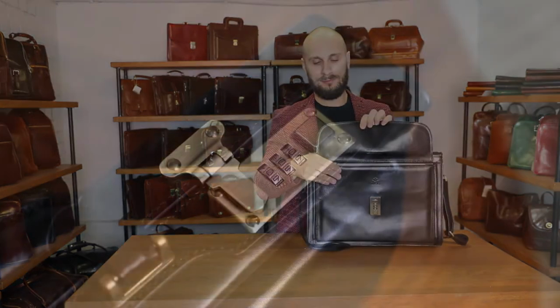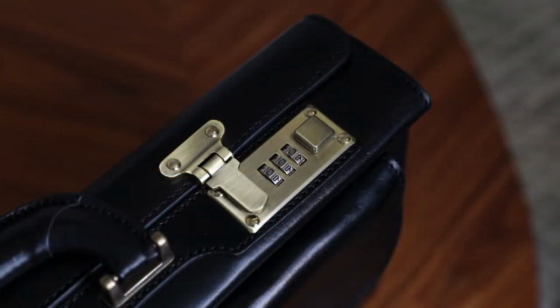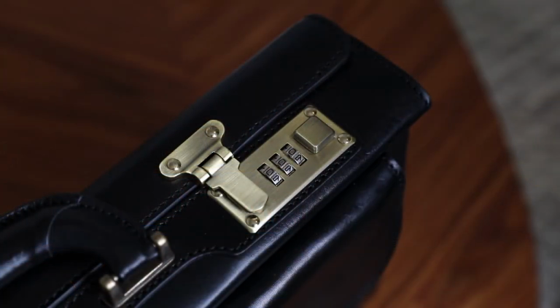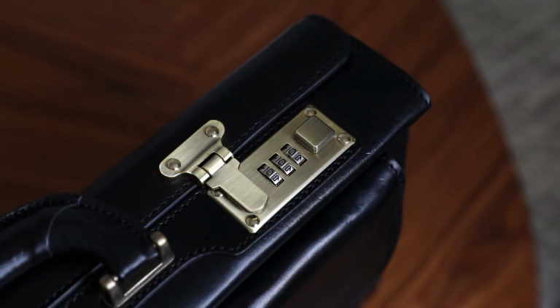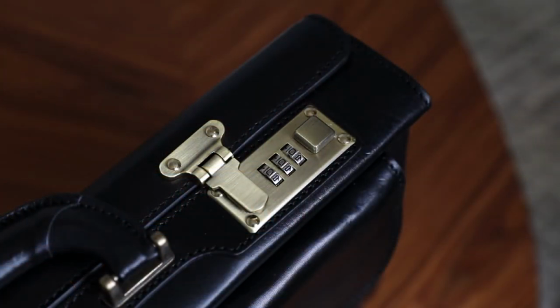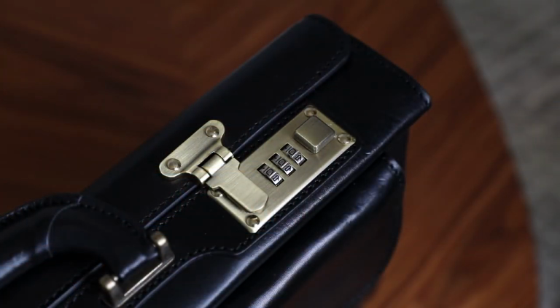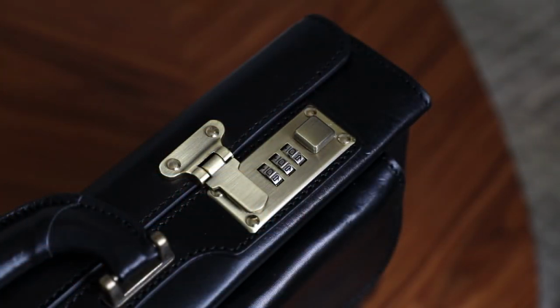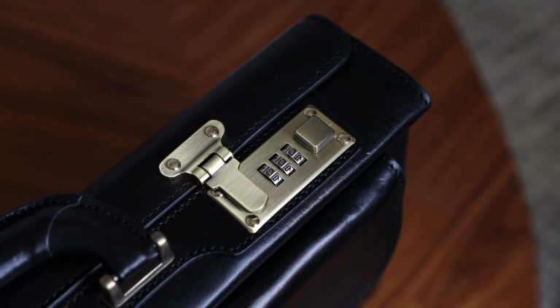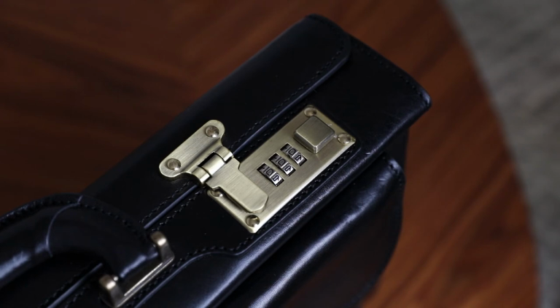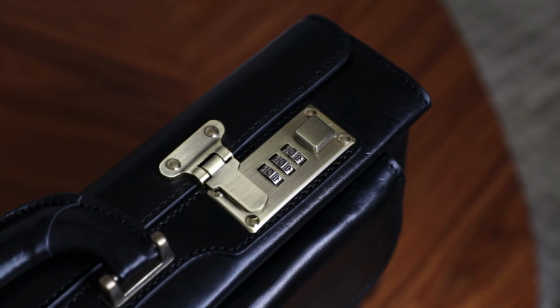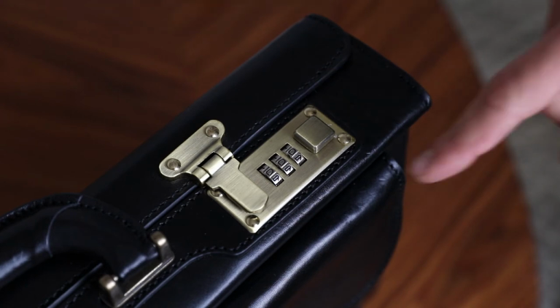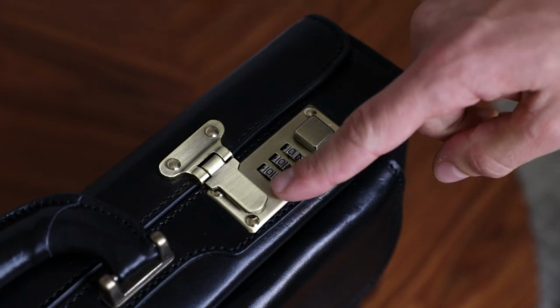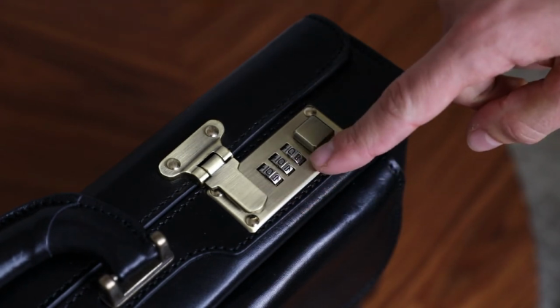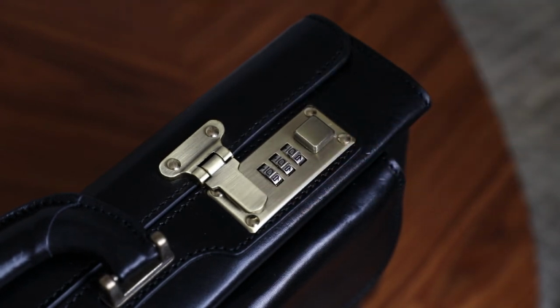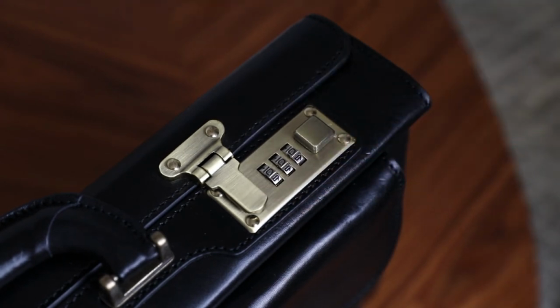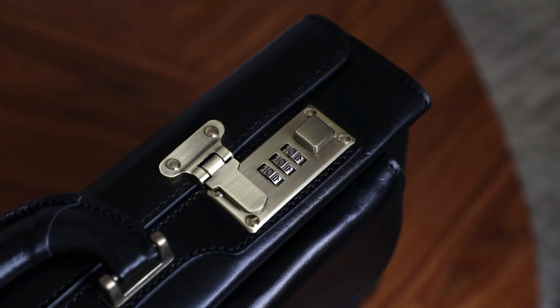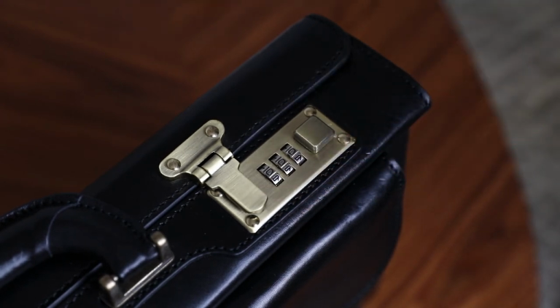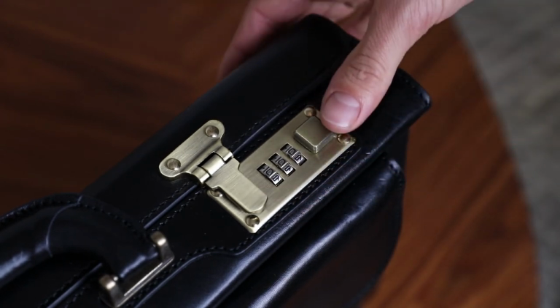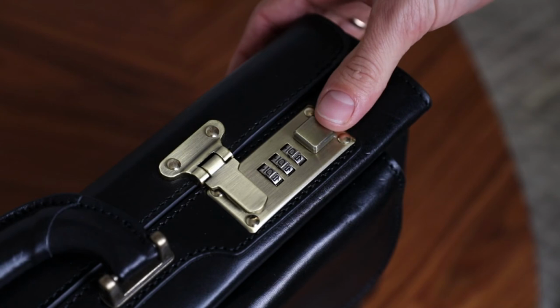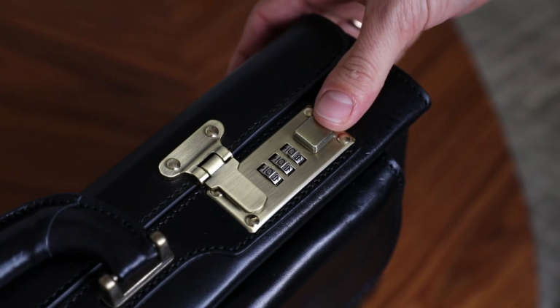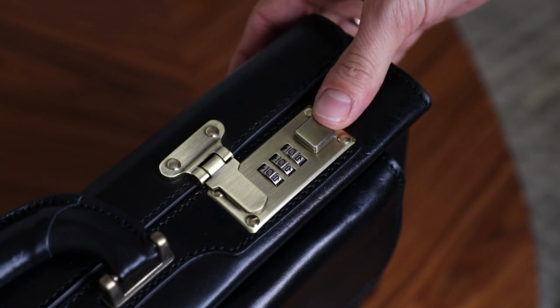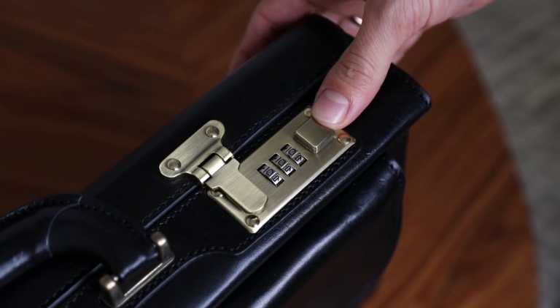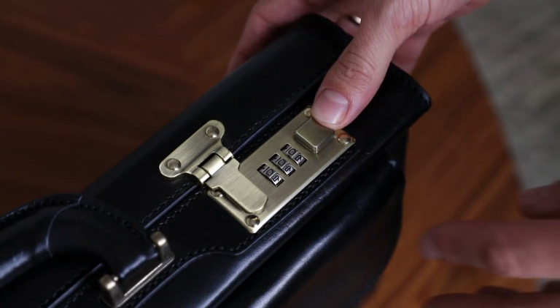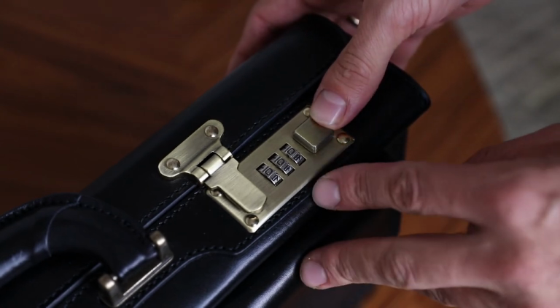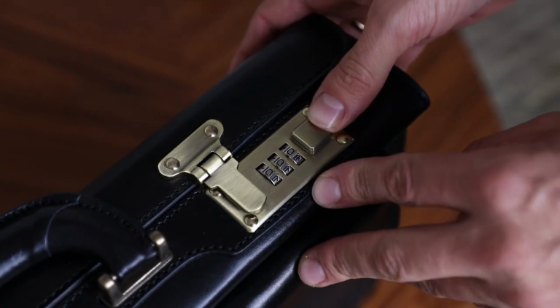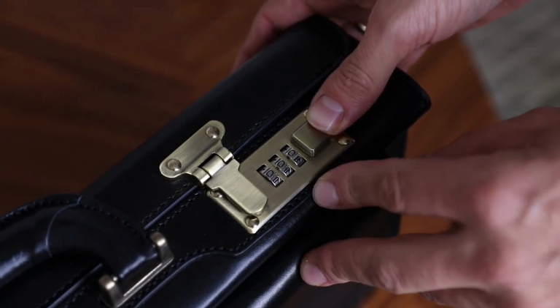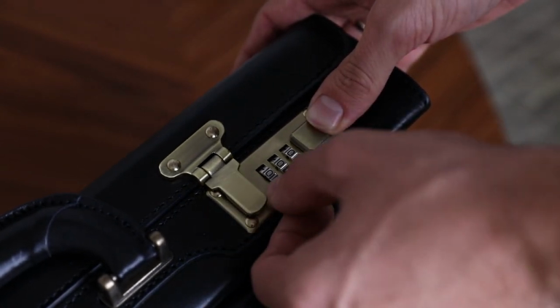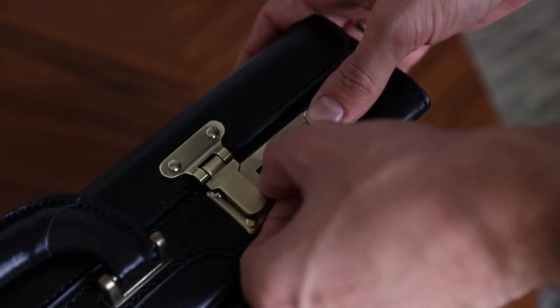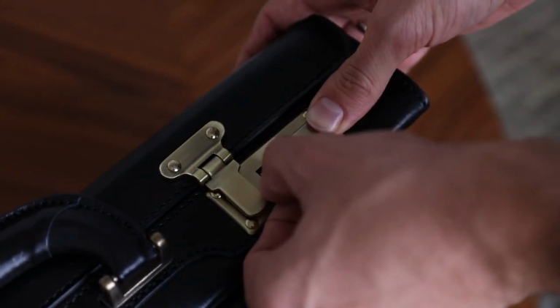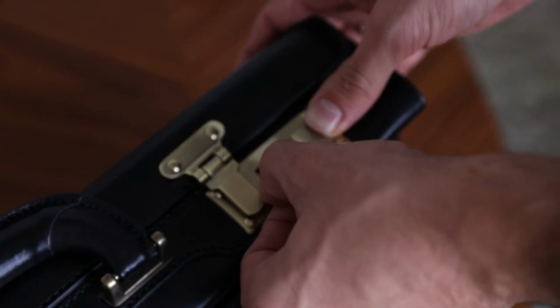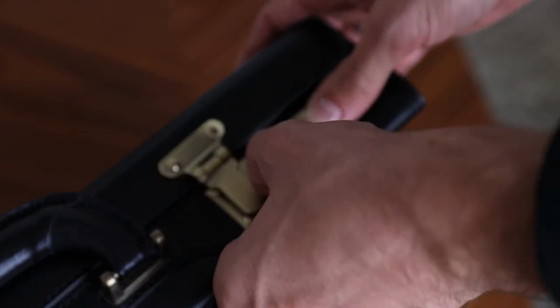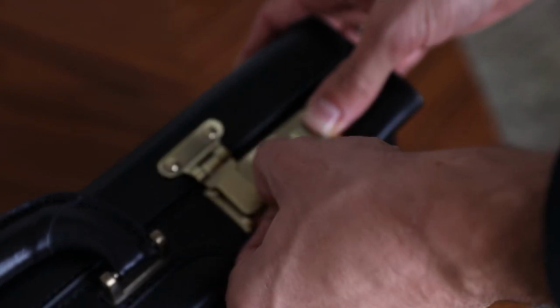Here's how to set up a new code. The initial code is 000, and to change the code, simply push the square opening mechanism to a locking position like this, and choose the digits that you like.